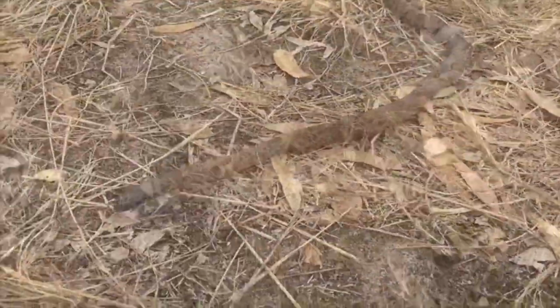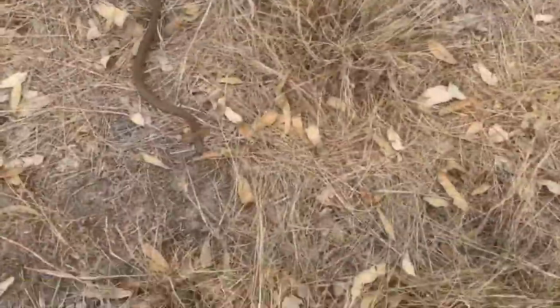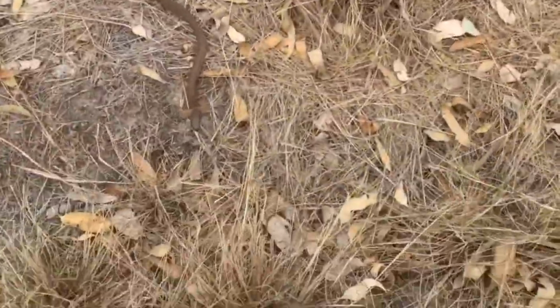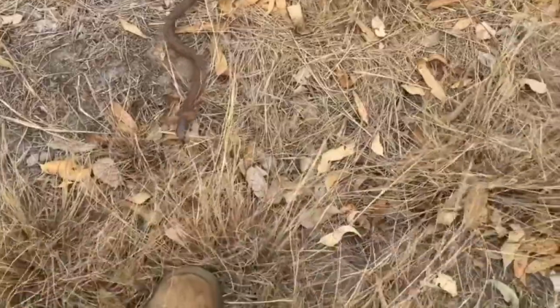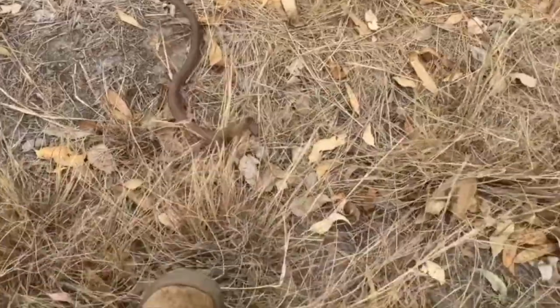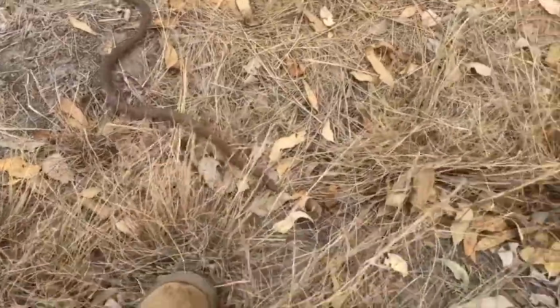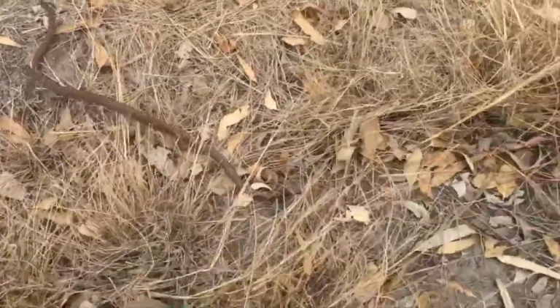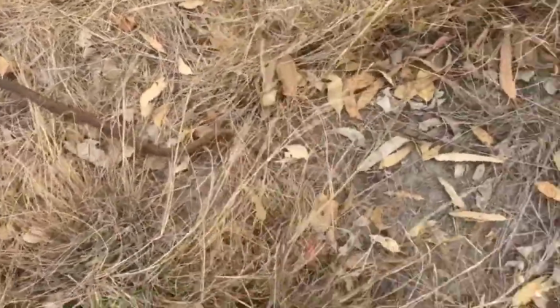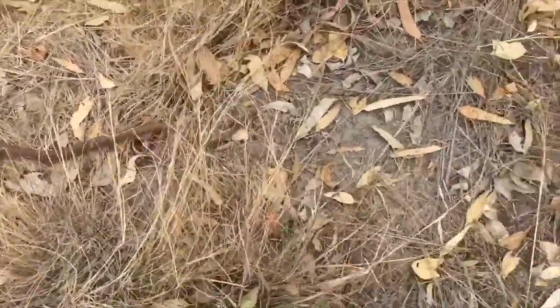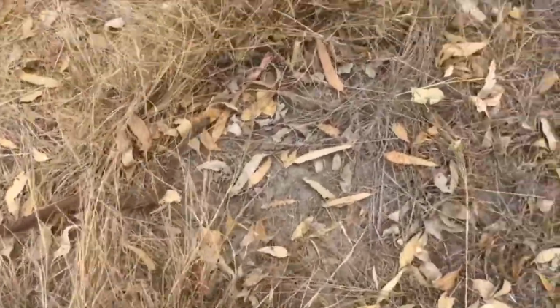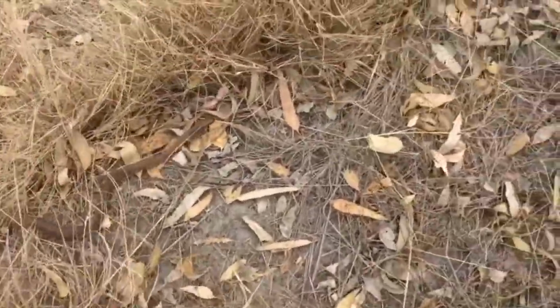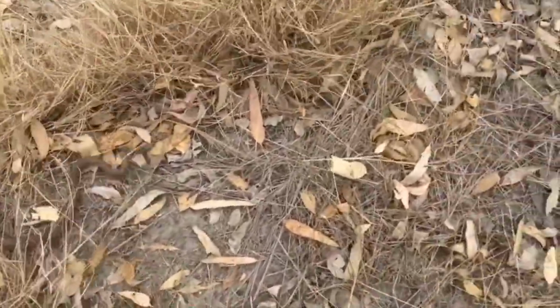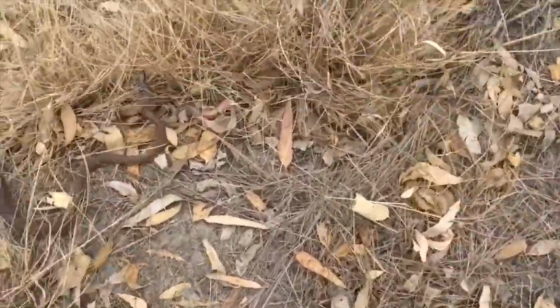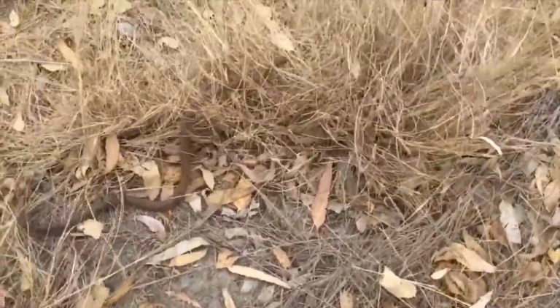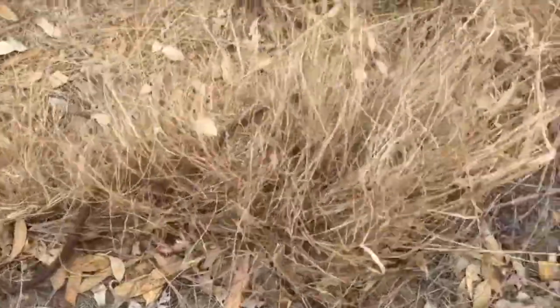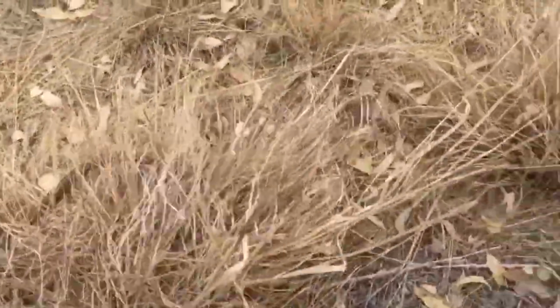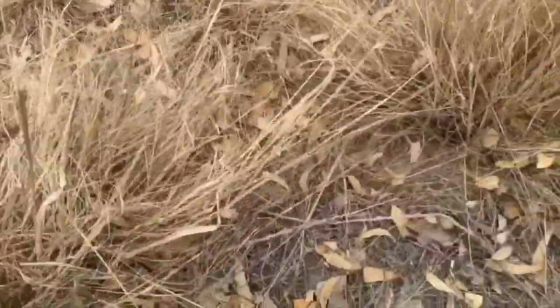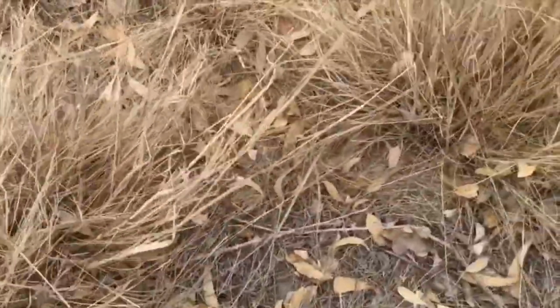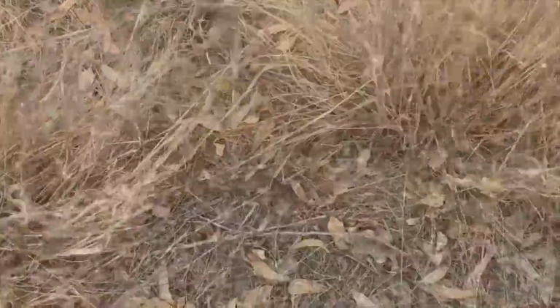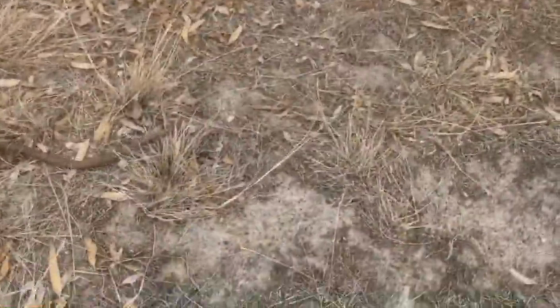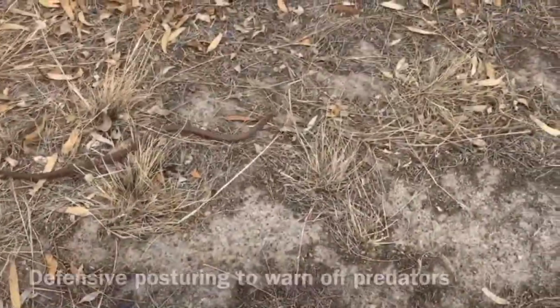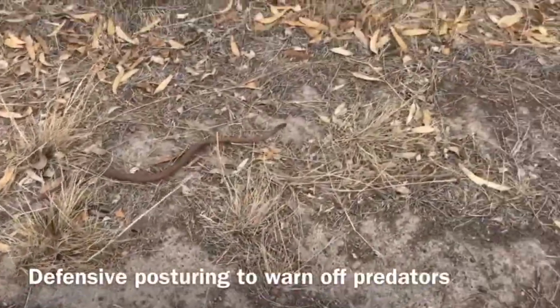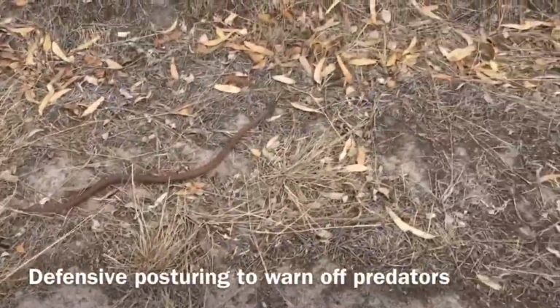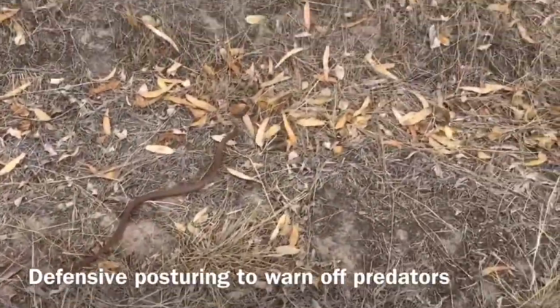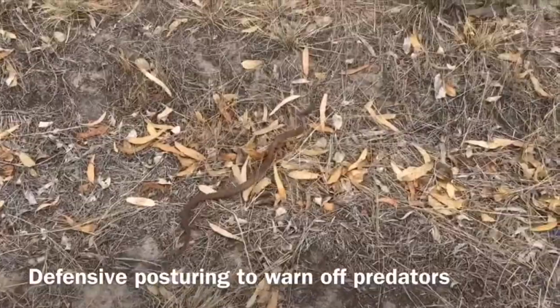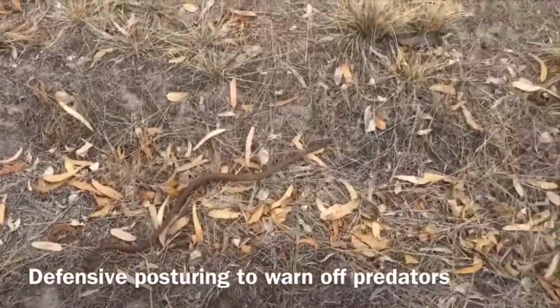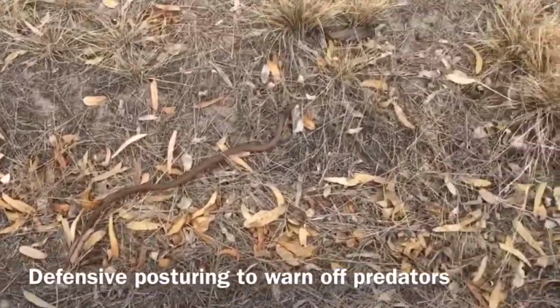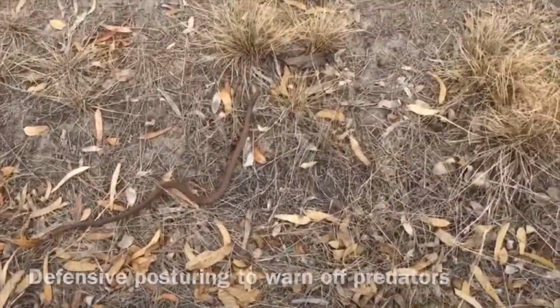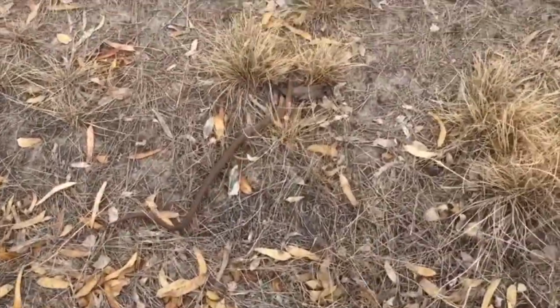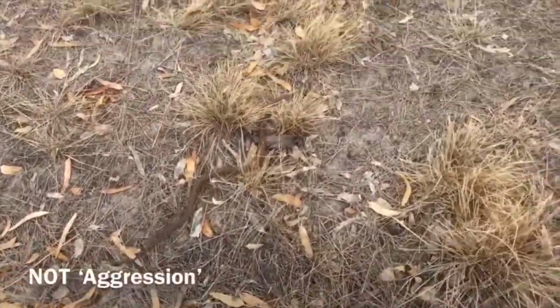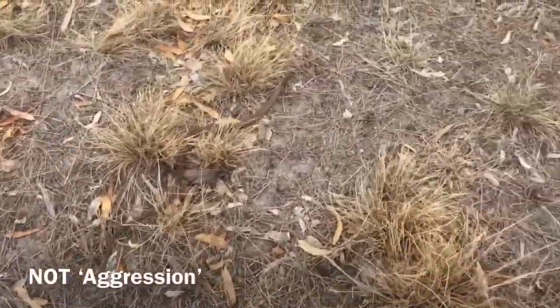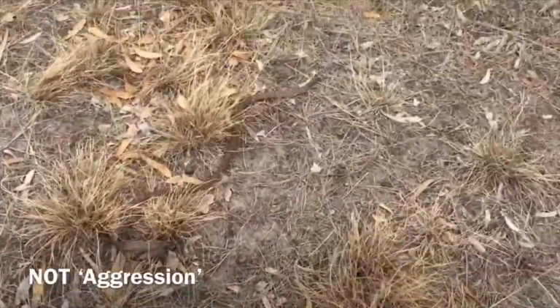As the snake advances towards me you're probably thinking, oh wow that snake's aggressive, or gee he must be in a lot of danger. But actually I'm not in much danger at all because I can understand the snake's behaviour. What he's trying to do now is — he's caught in open ground — so he's trying to actually get away from me.